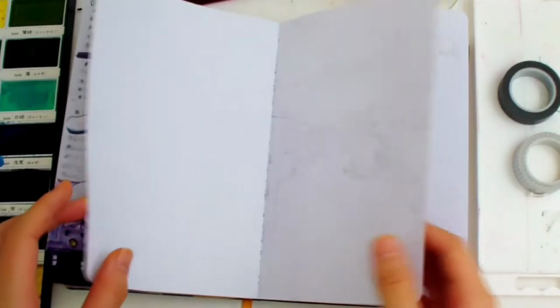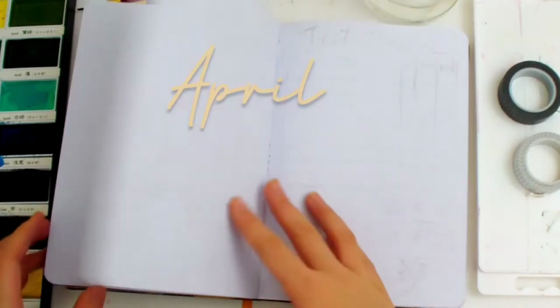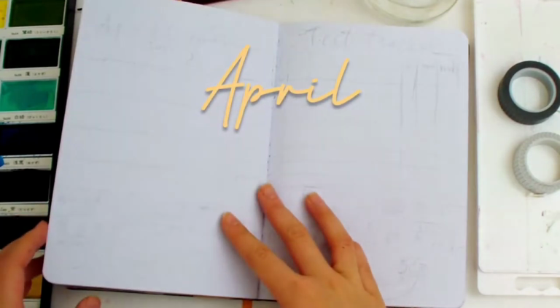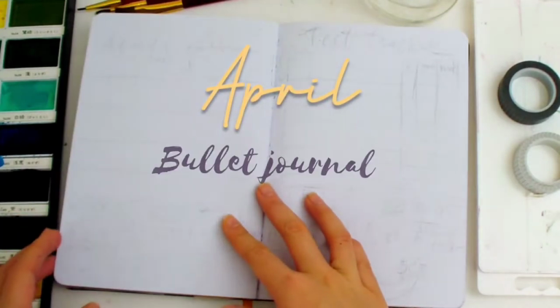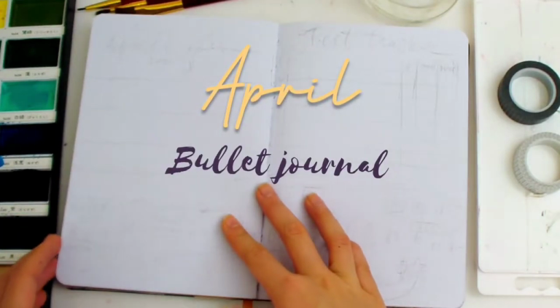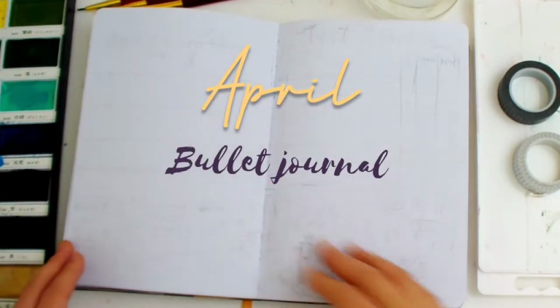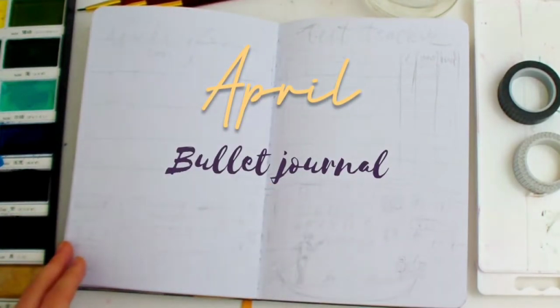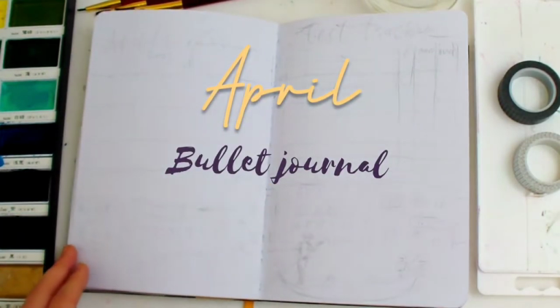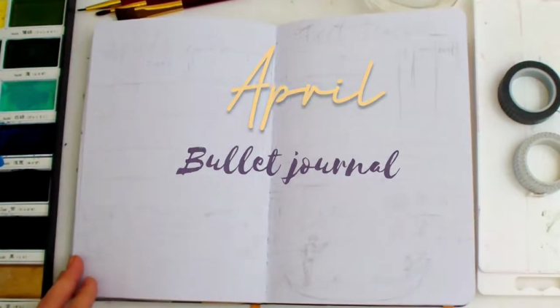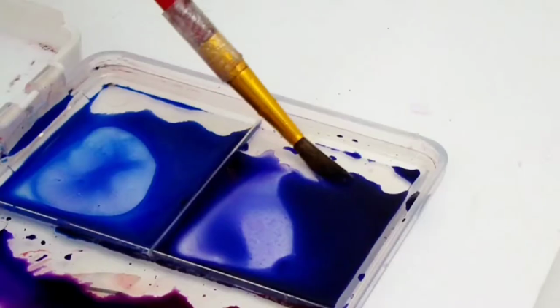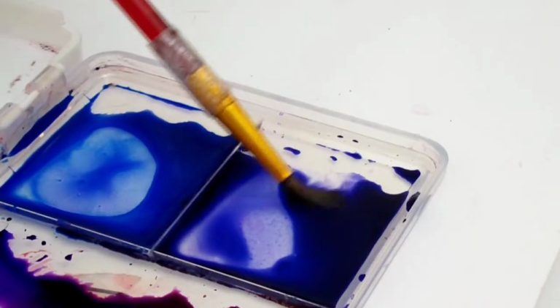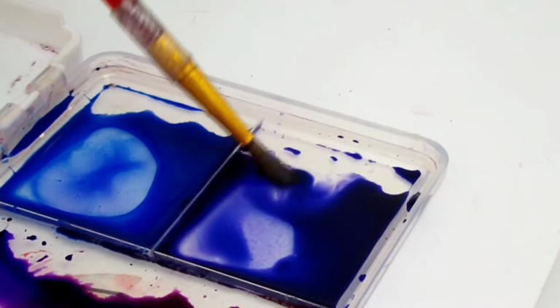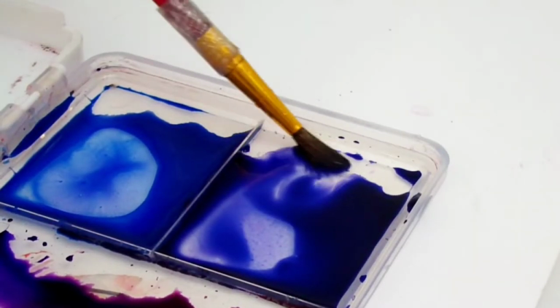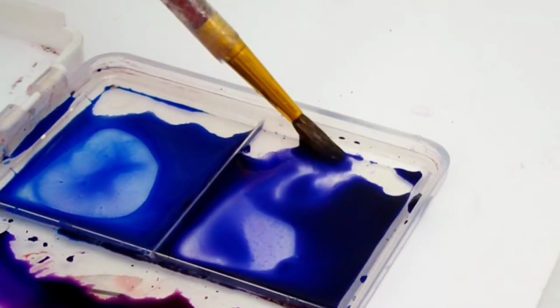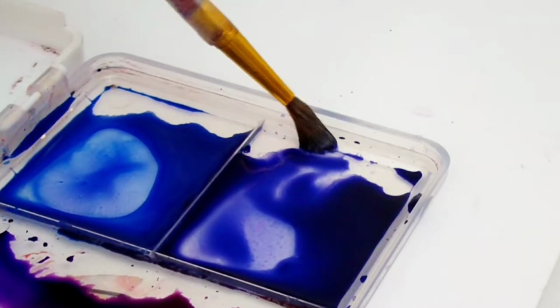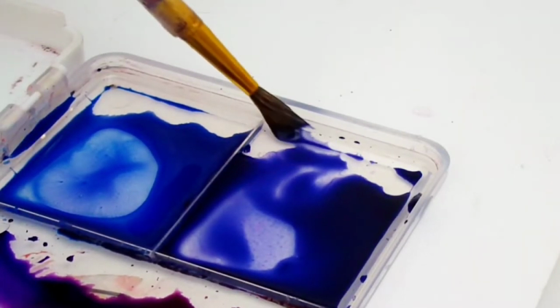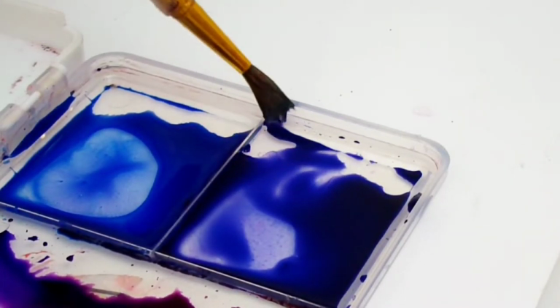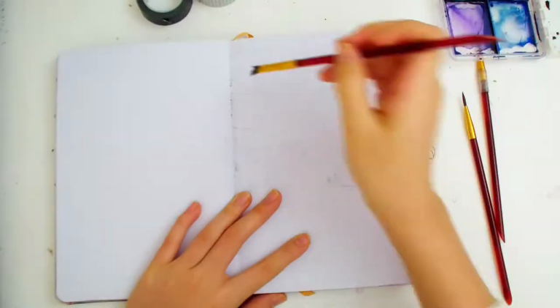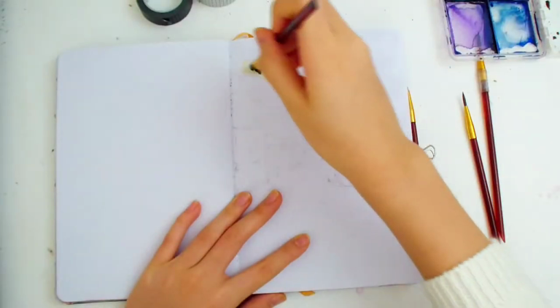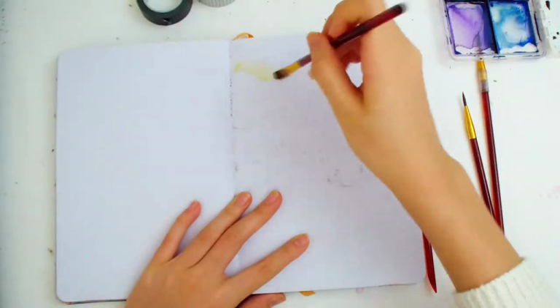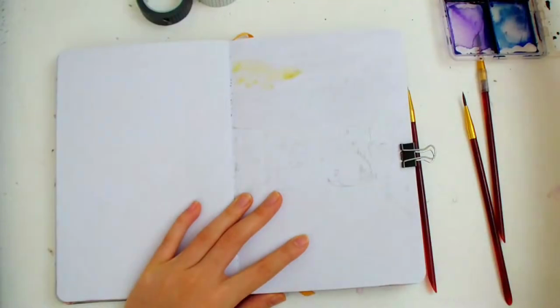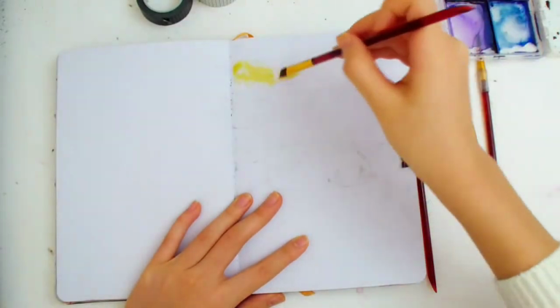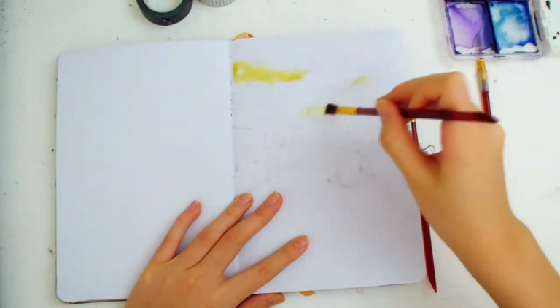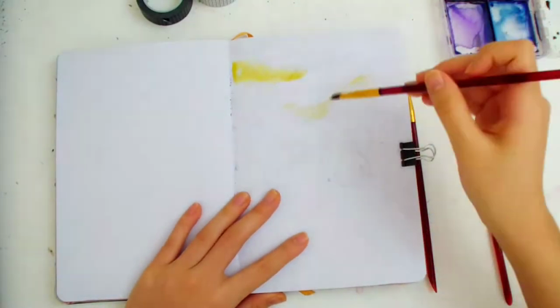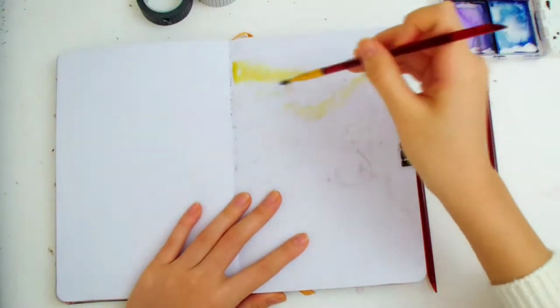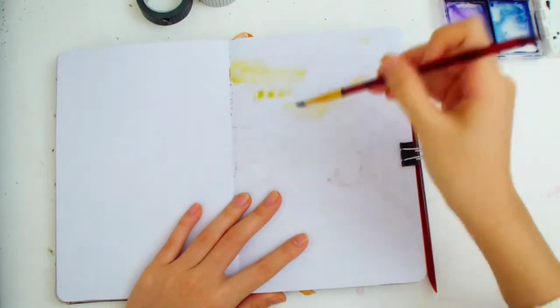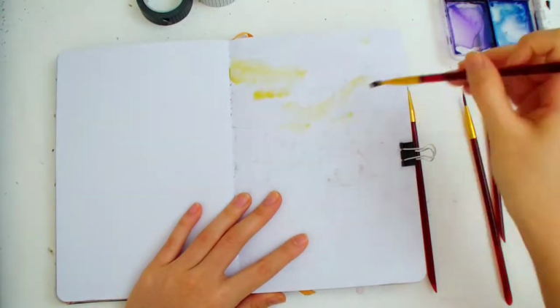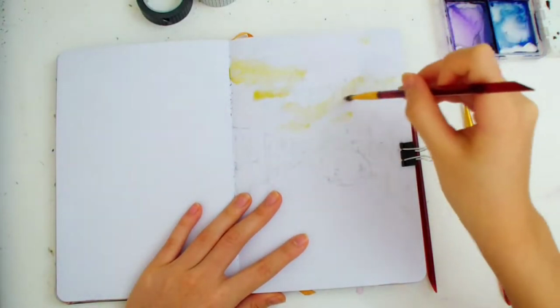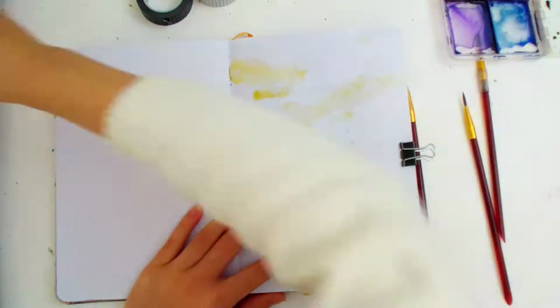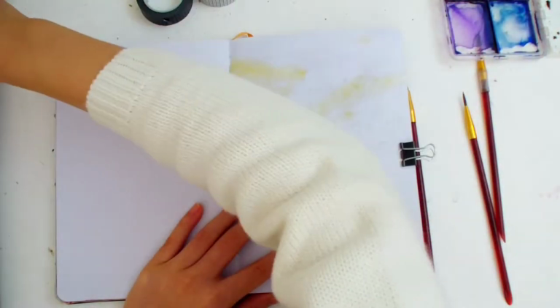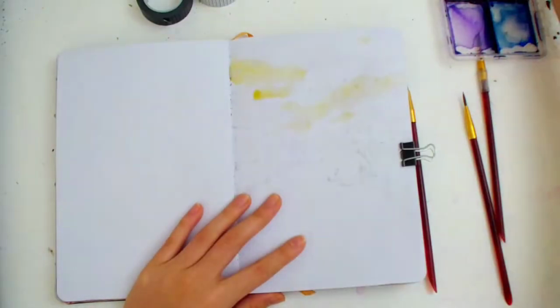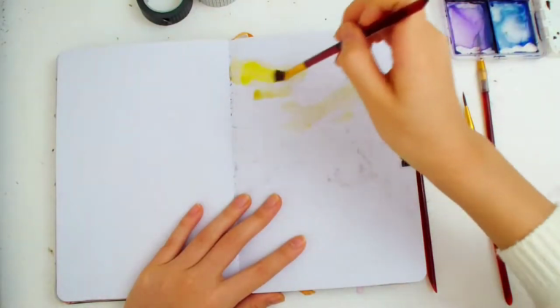Hi everyone! In this video I'm doing my April 2021 bullet journal setup. I'm using watercolor for this. This month's theme is inspired by Venice, the Grand Canal, and boats.